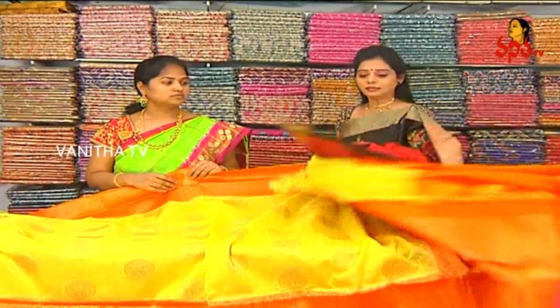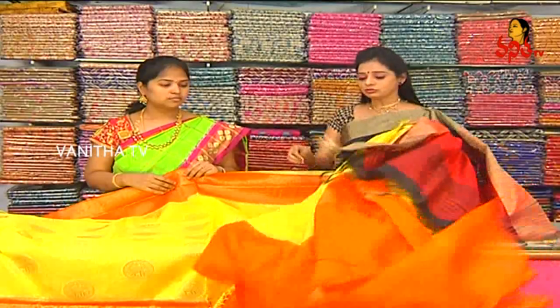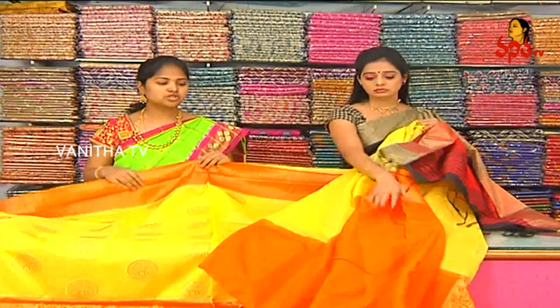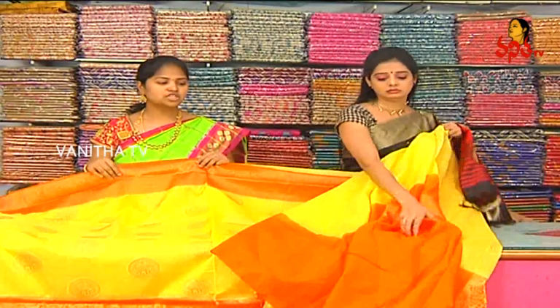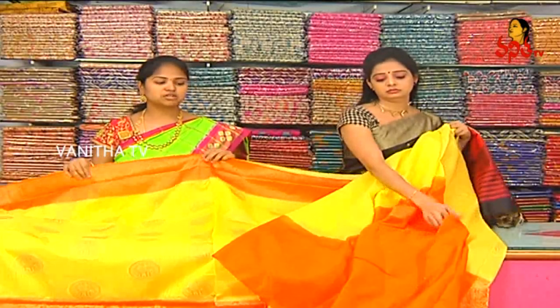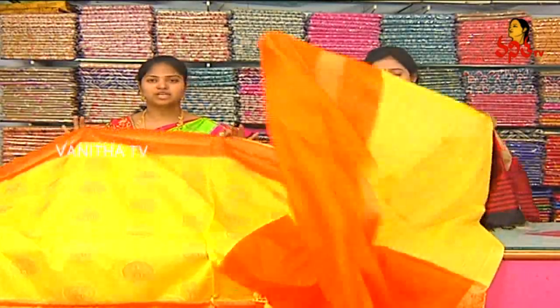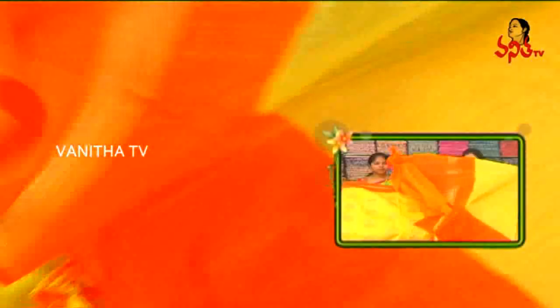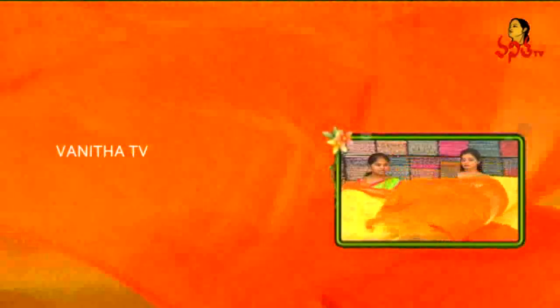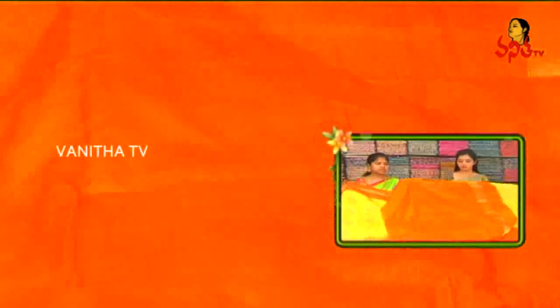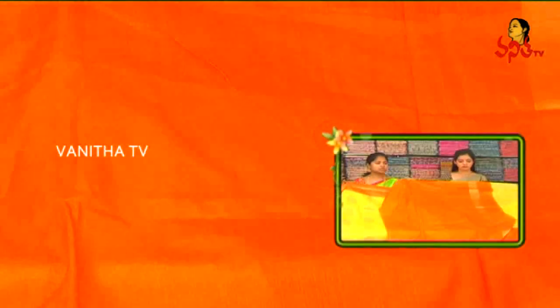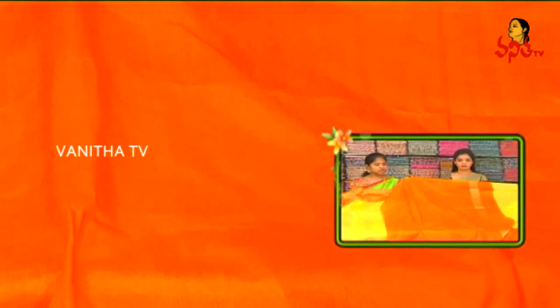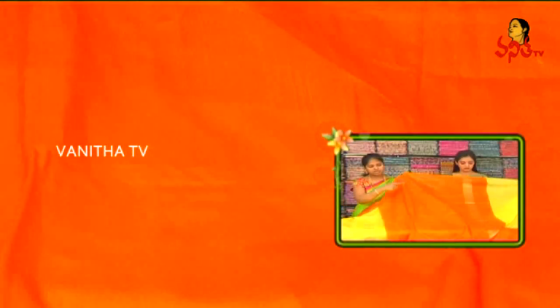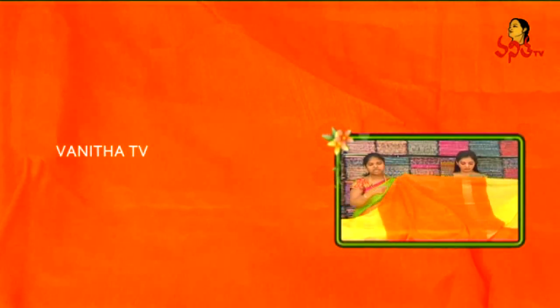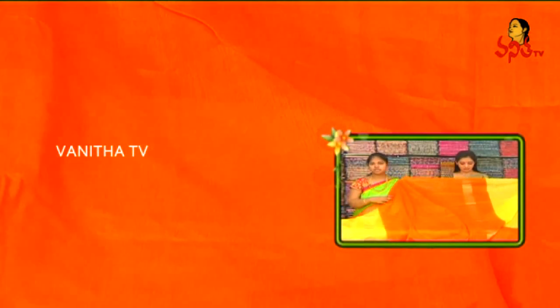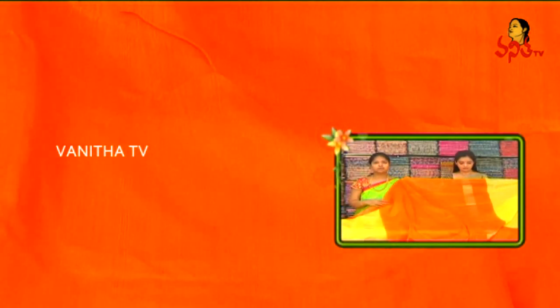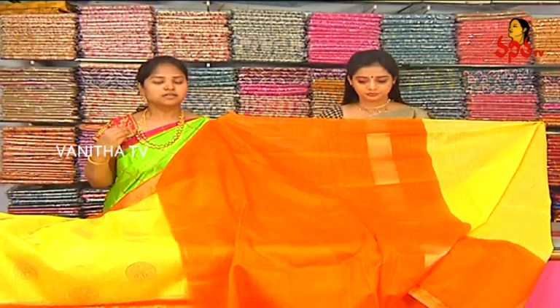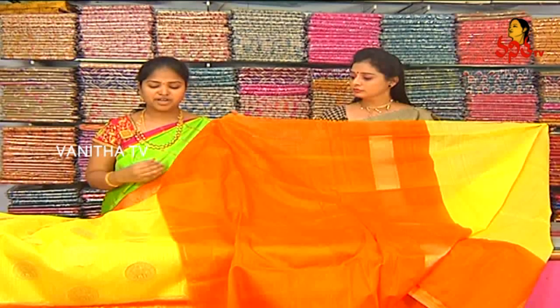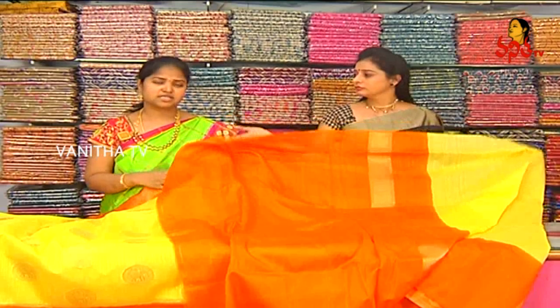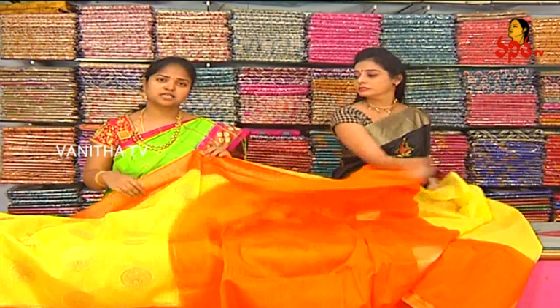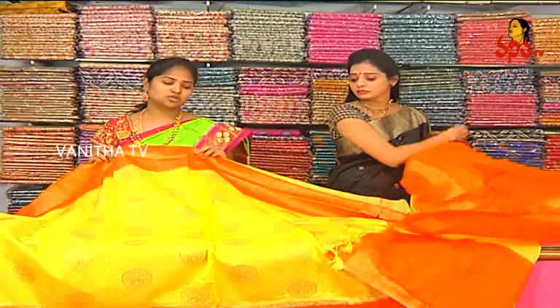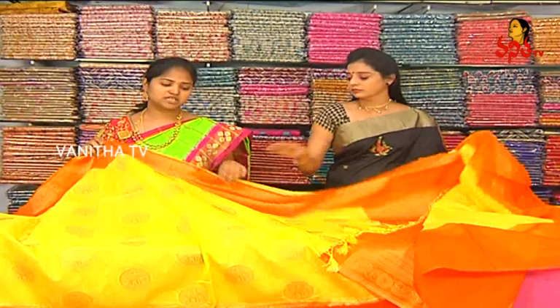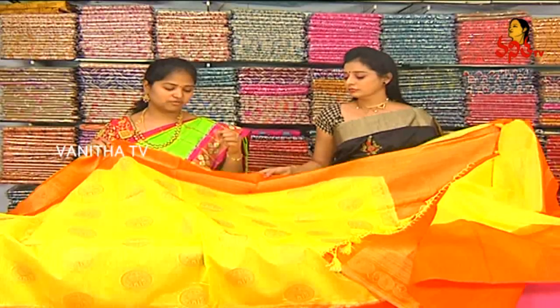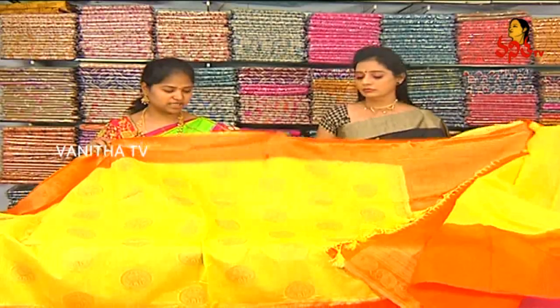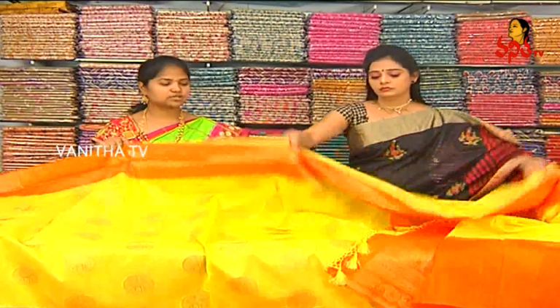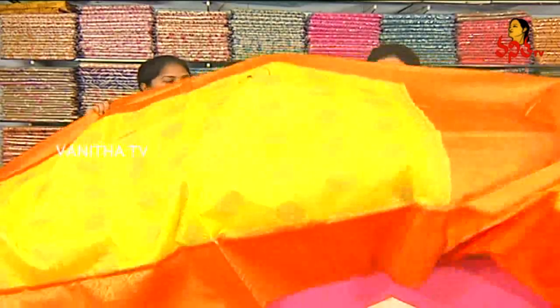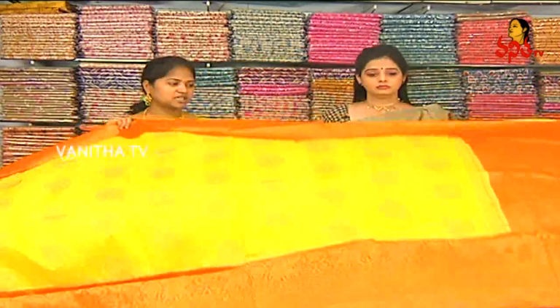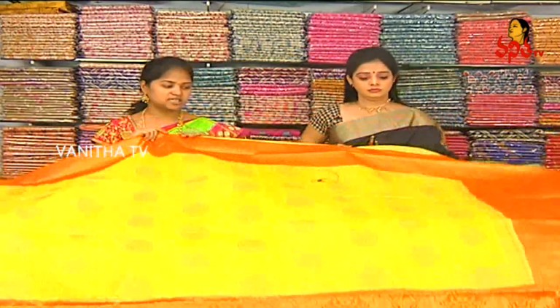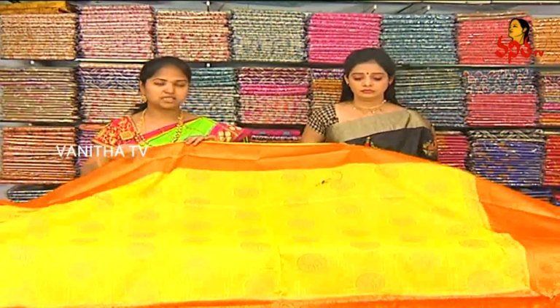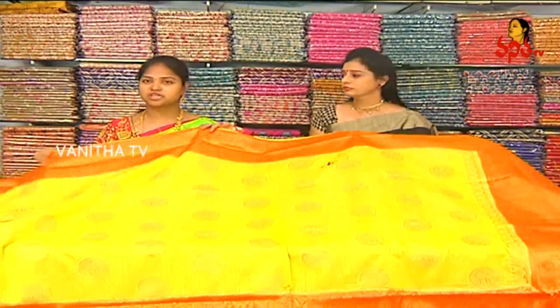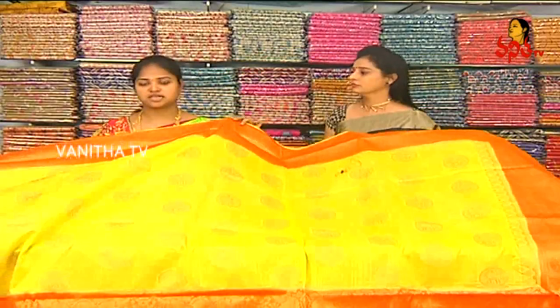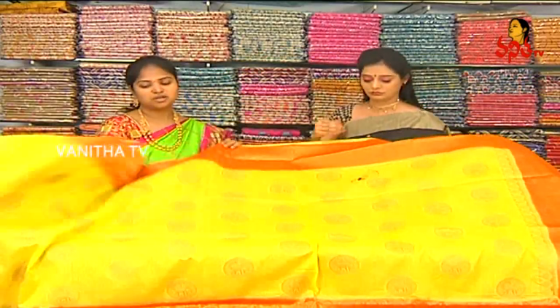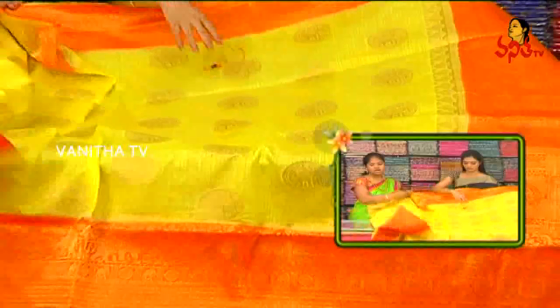We also have a scud border design. The blouse is an orange color combination, plain. We also have a body border. There are a number of designs and color combinations, and we also have different designs and color combinations available.